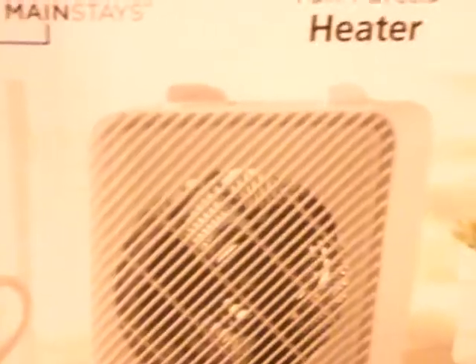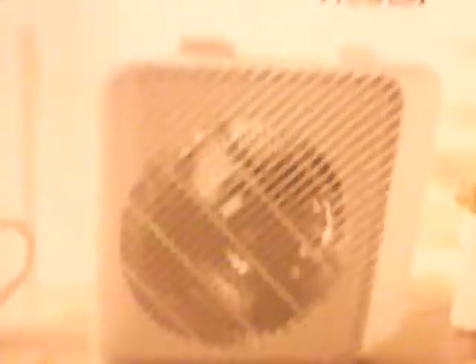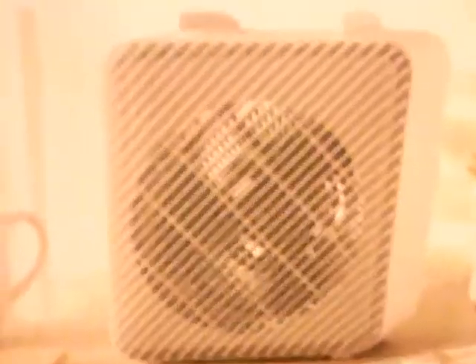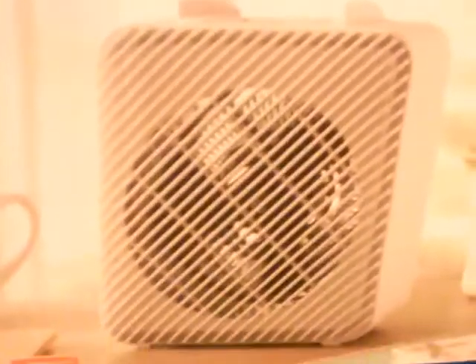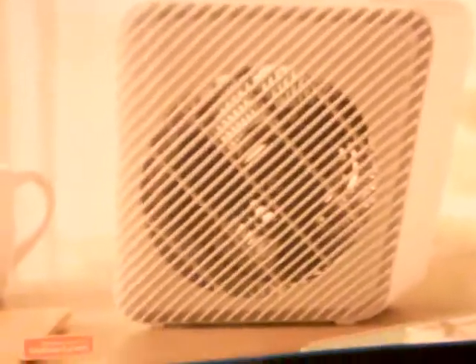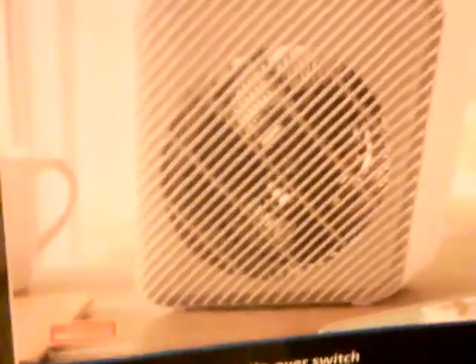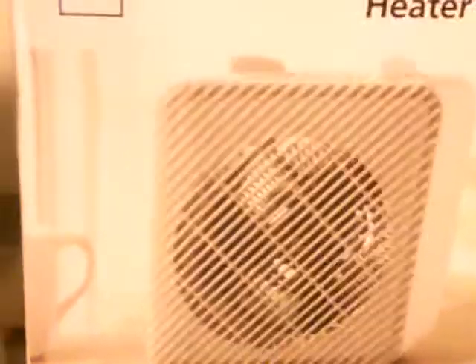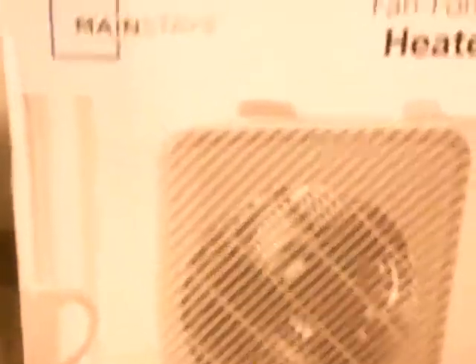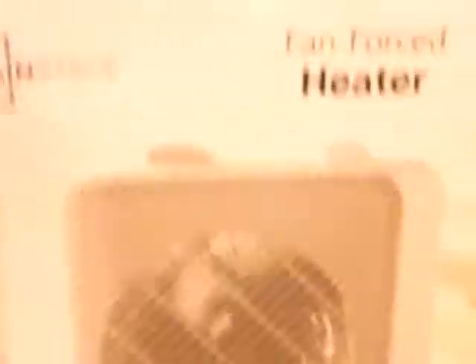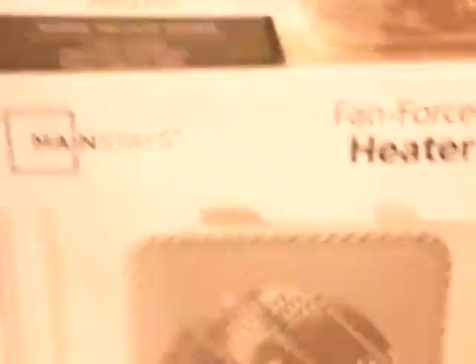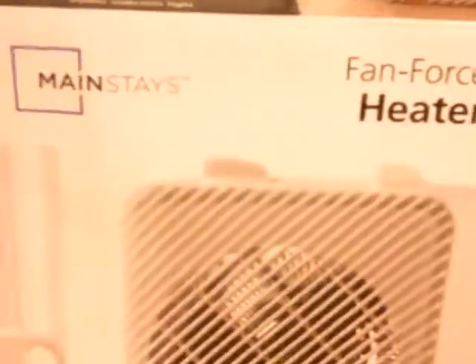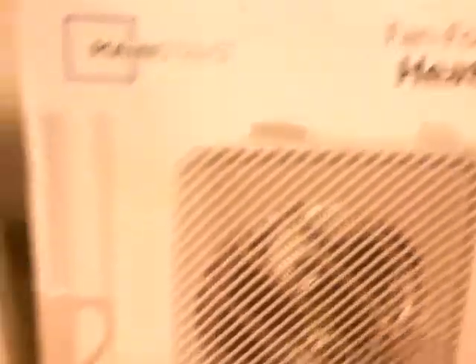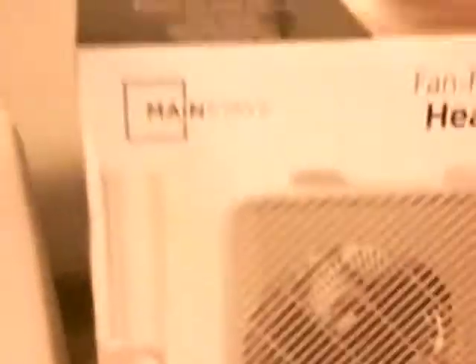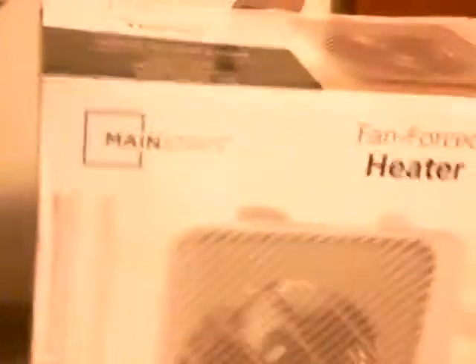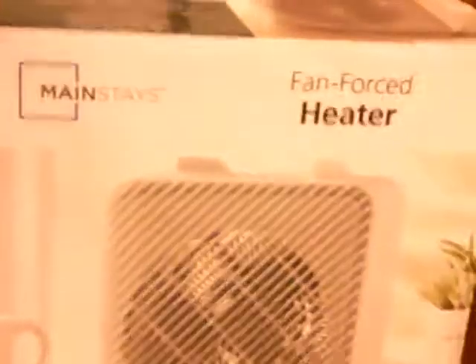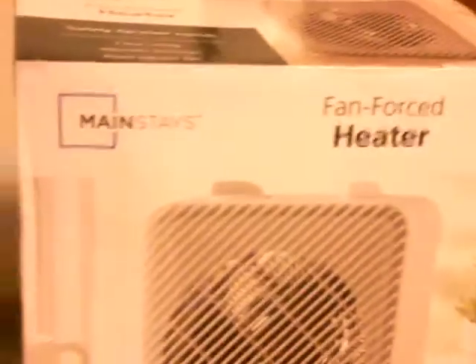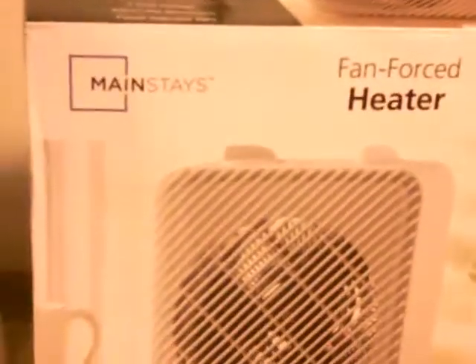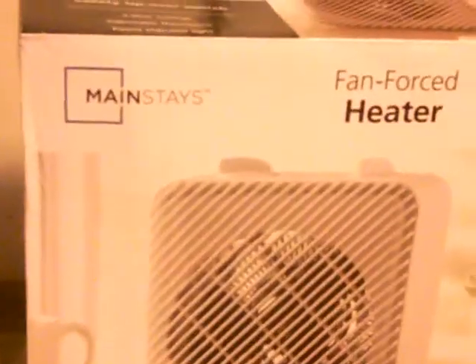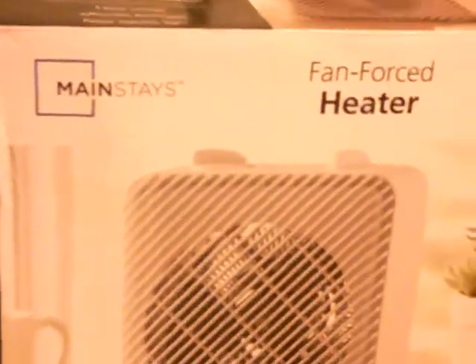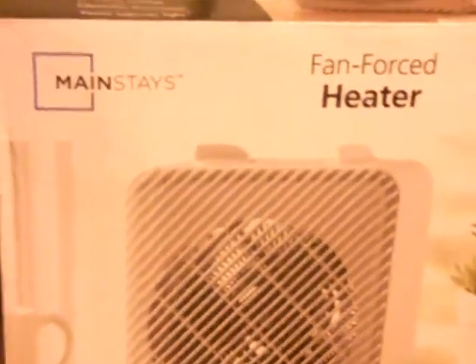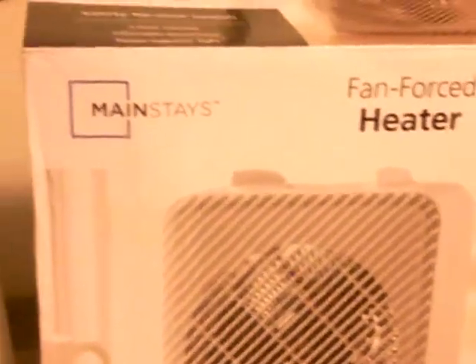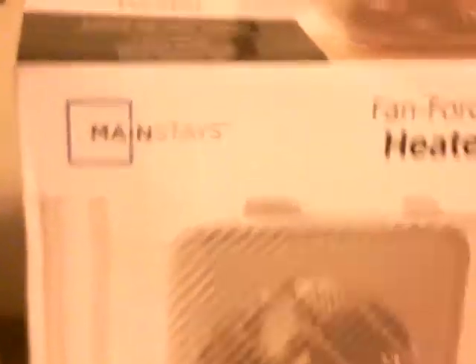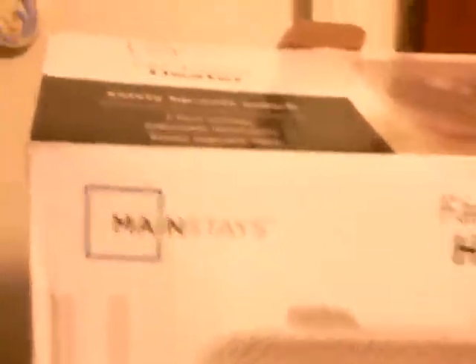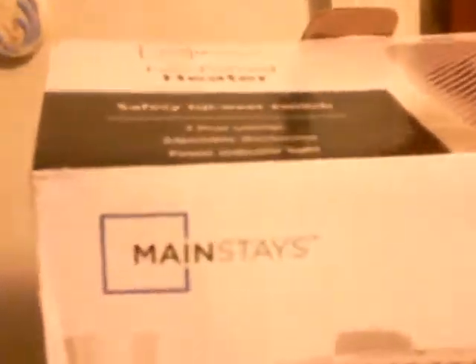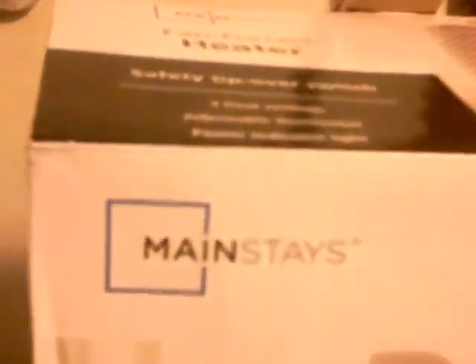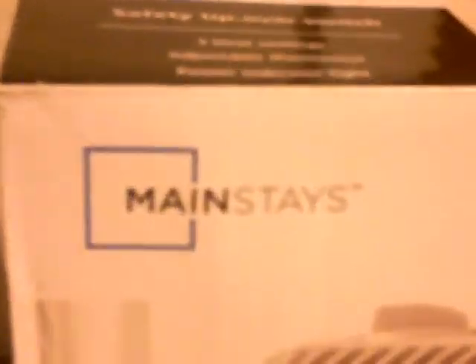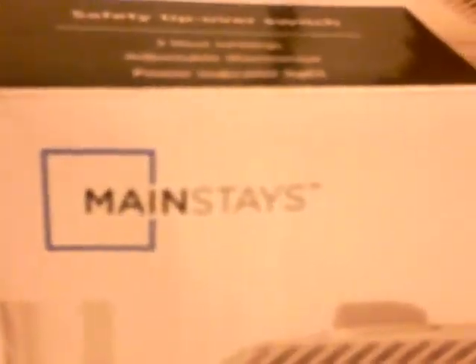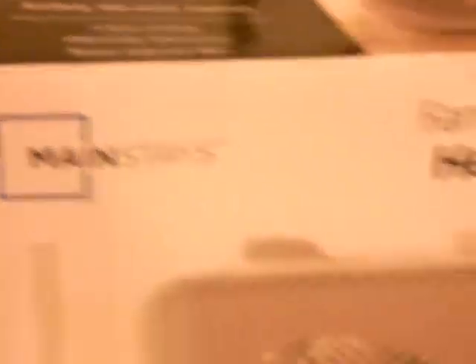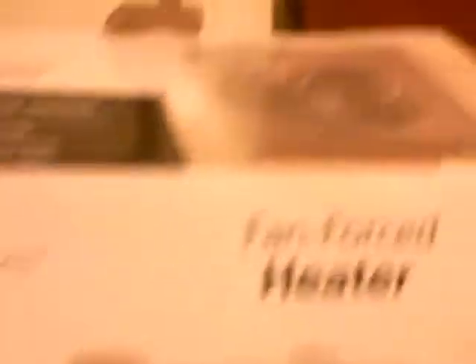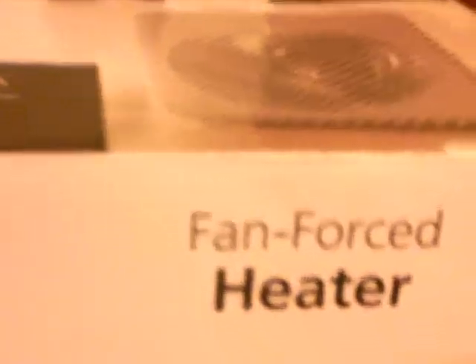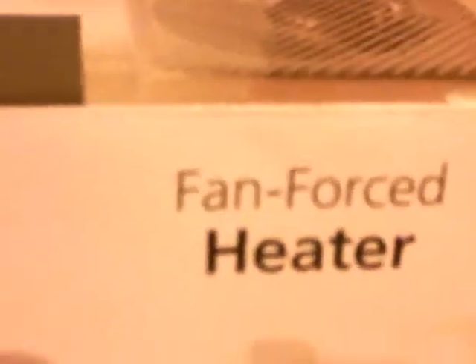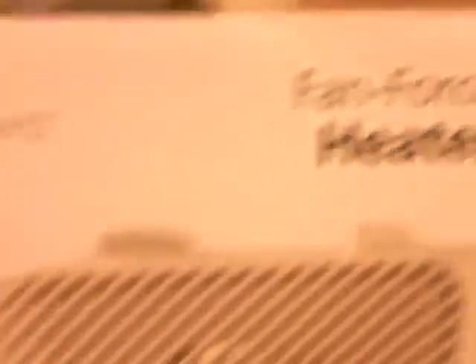Hello everybody, we're back again. Got another product I got, this time from Walmart, and it's the Mainstays force fan heater.